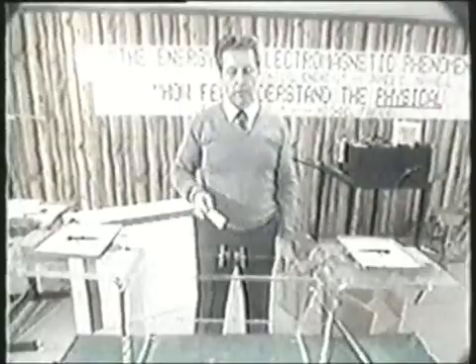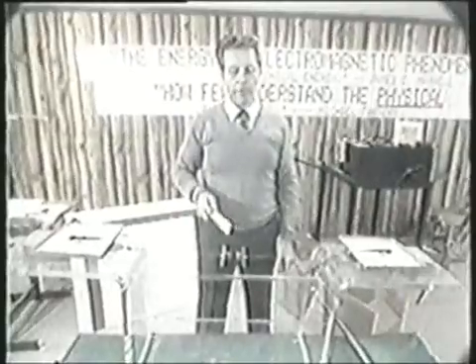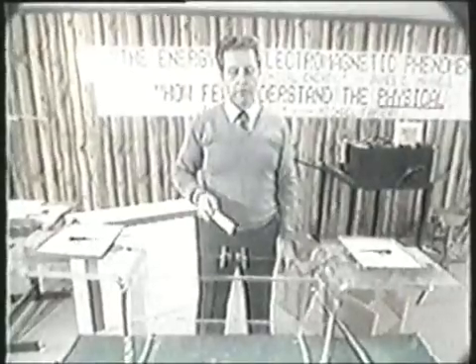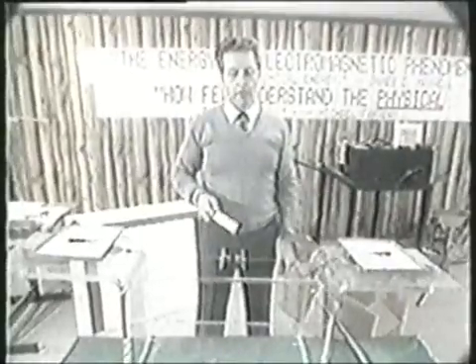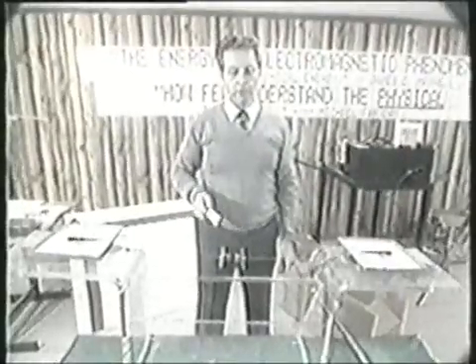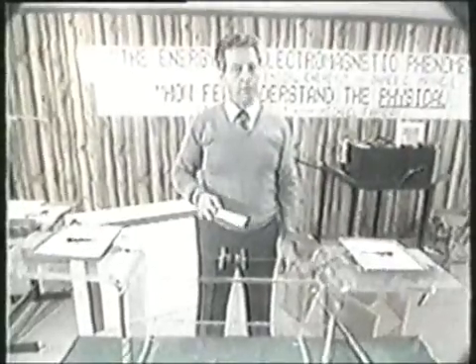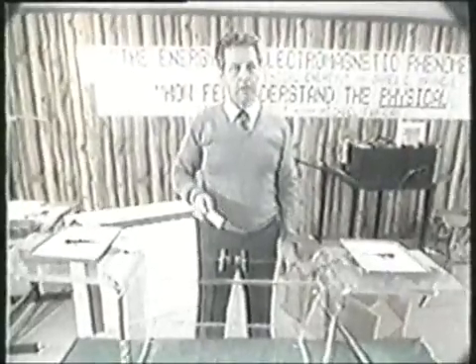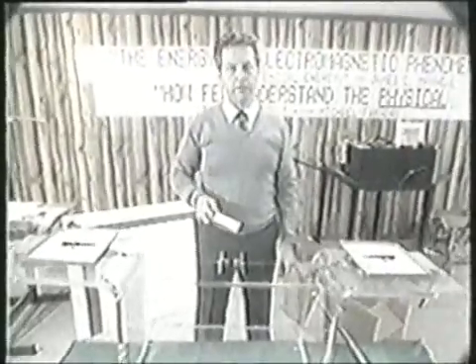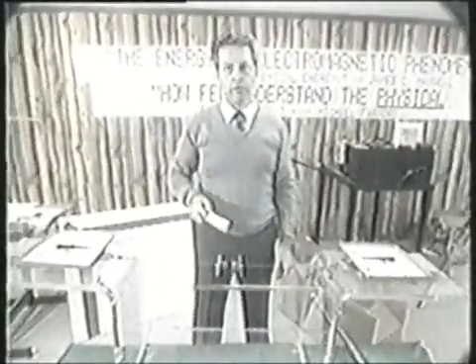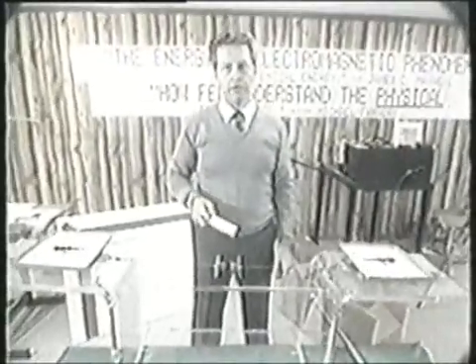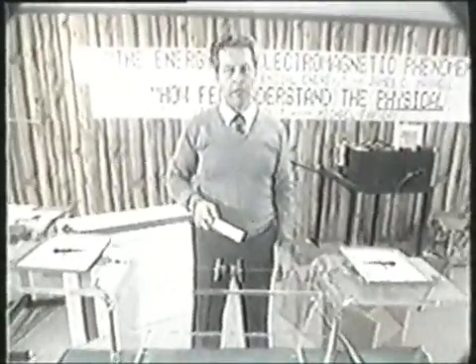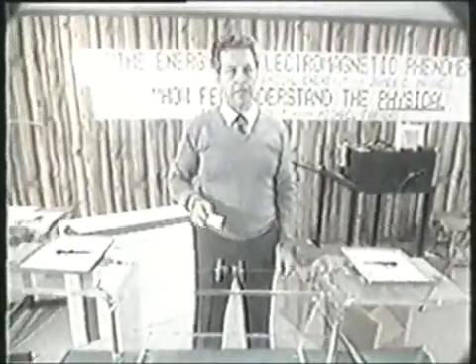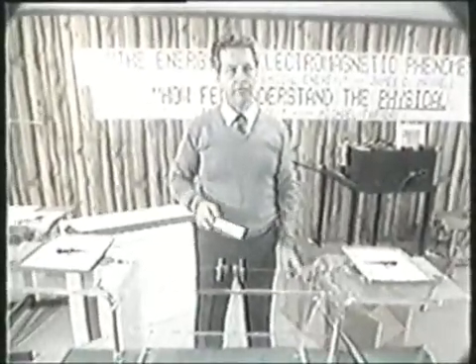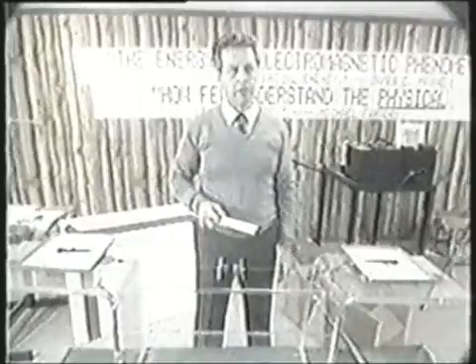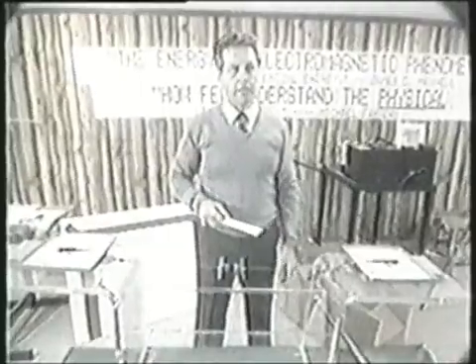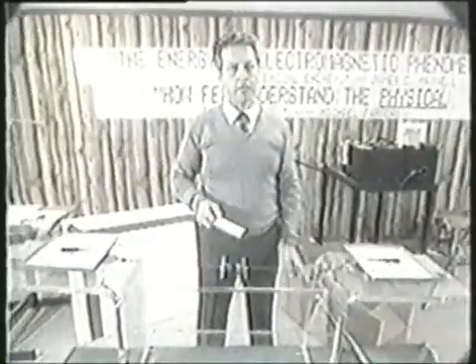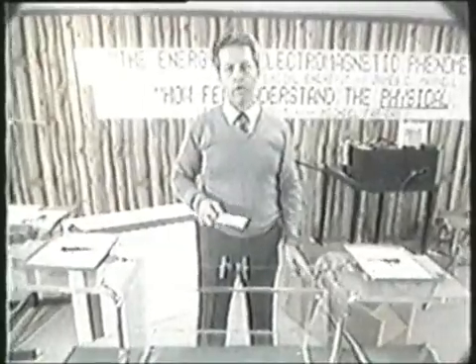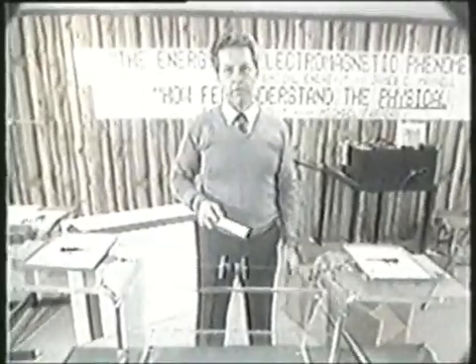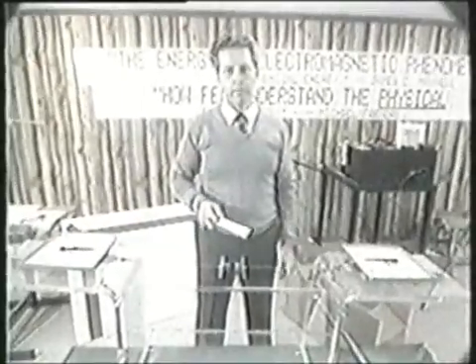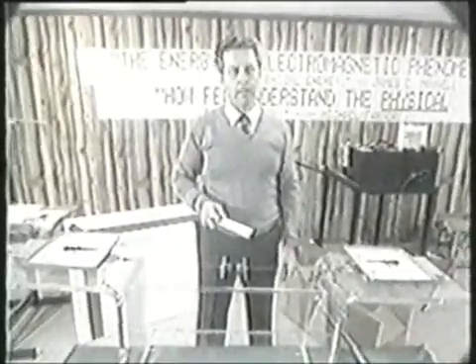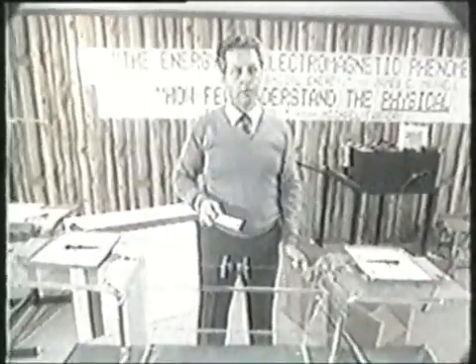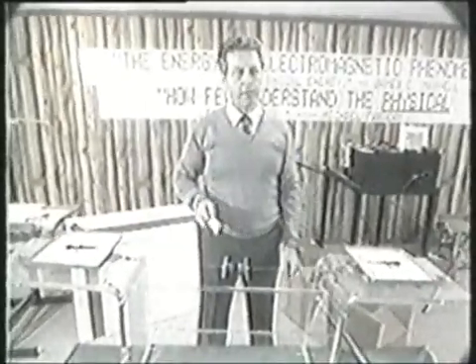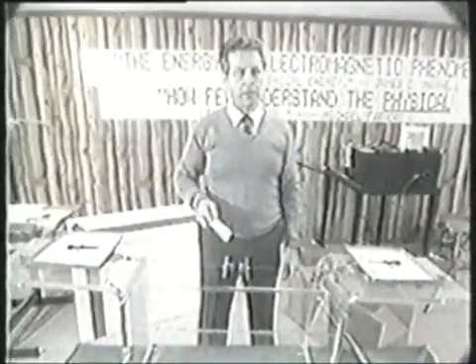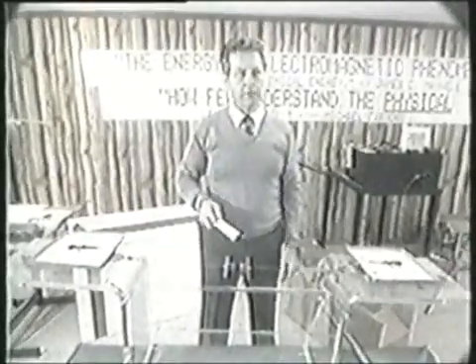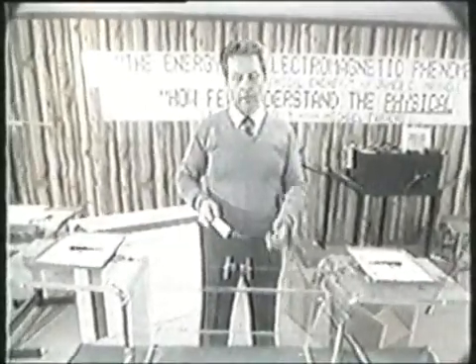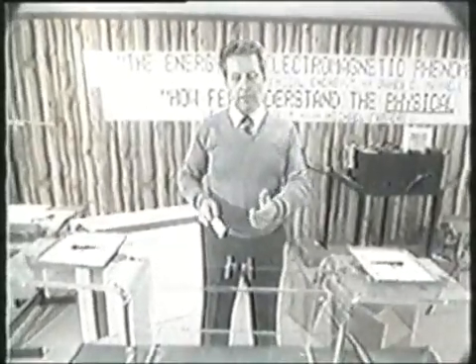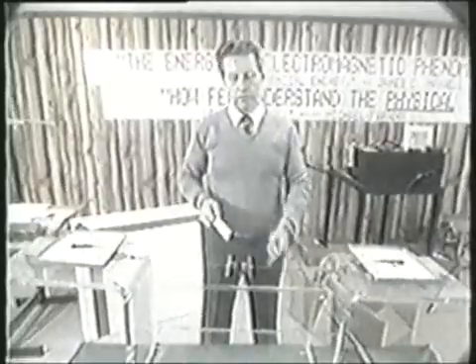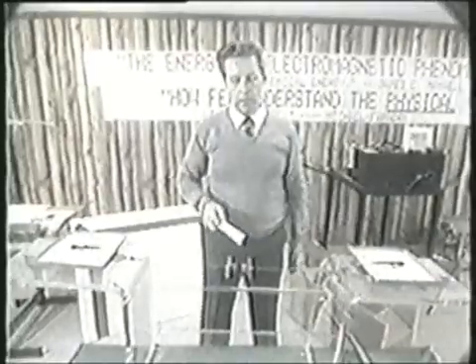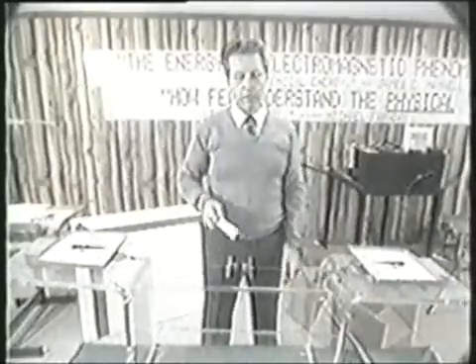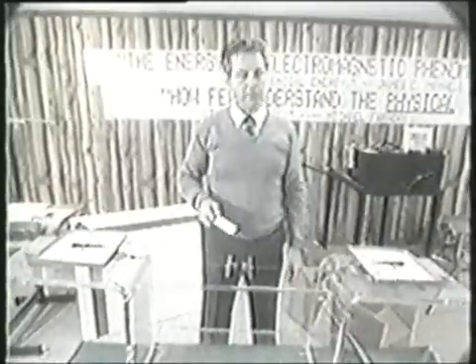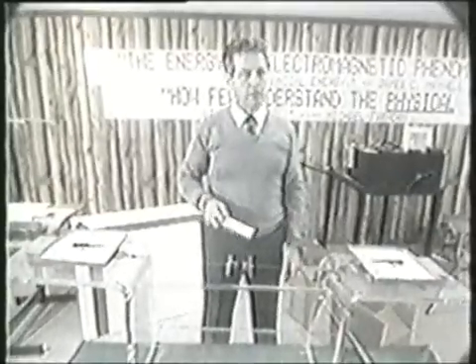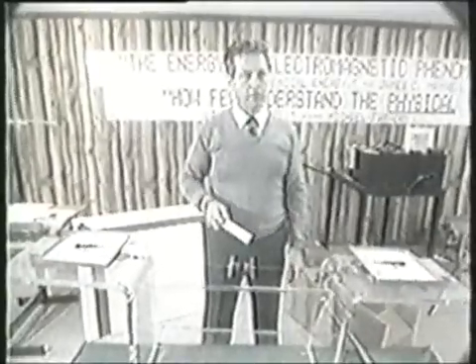A nuclear reactor that resulted from an accidental discovery of two chemists in Germany is highly inefficient — less than 1% efficient — and it resulted from an accidental discovery. This was not a result of an accidental discovery.